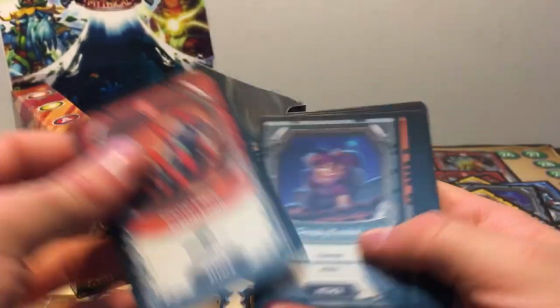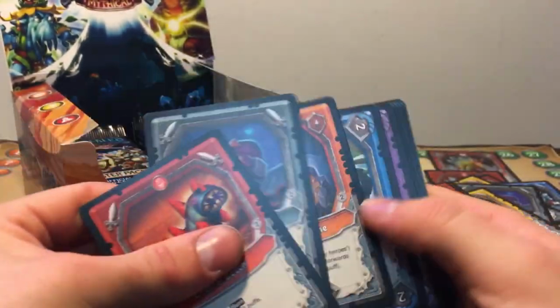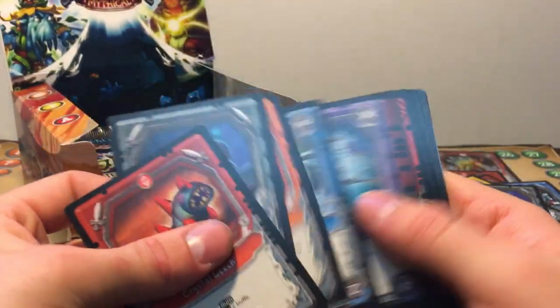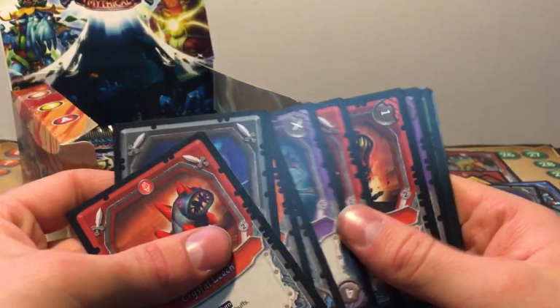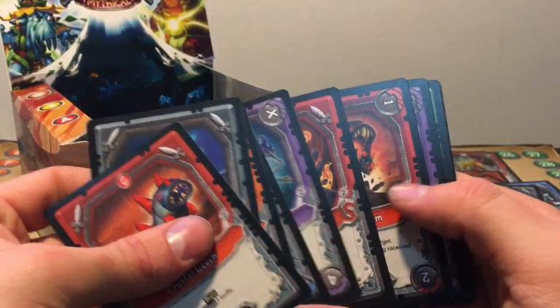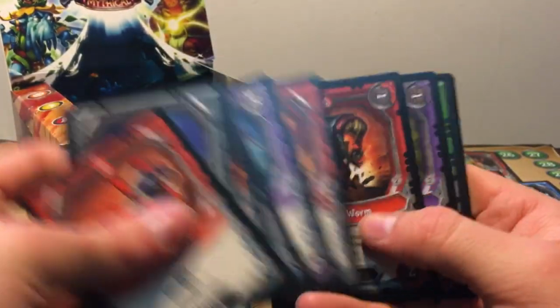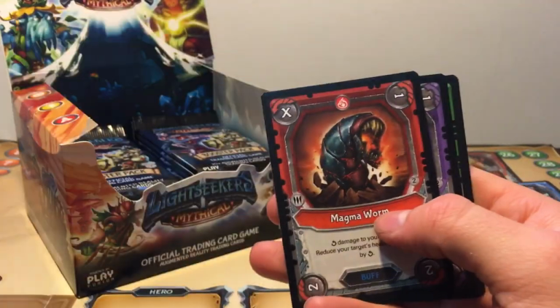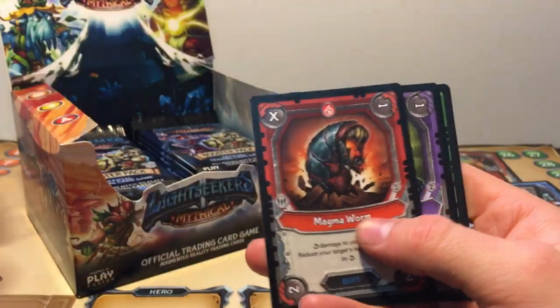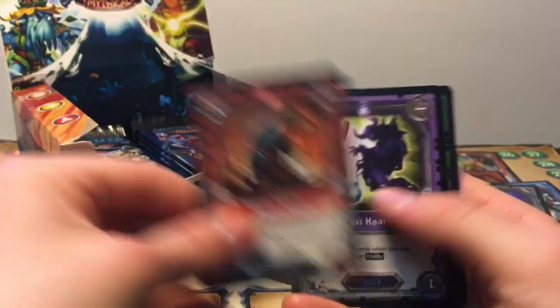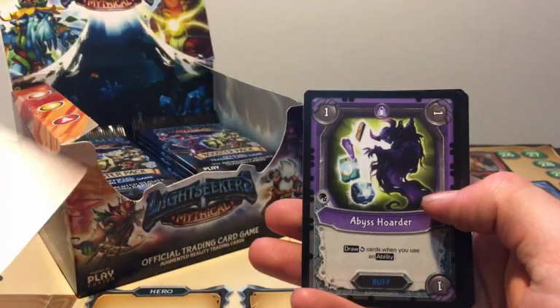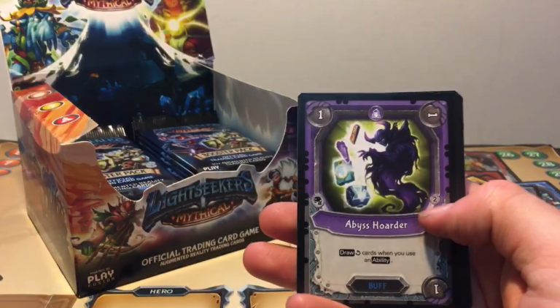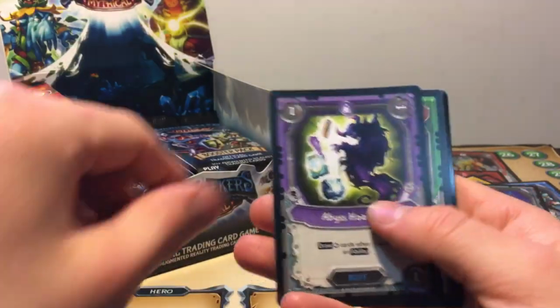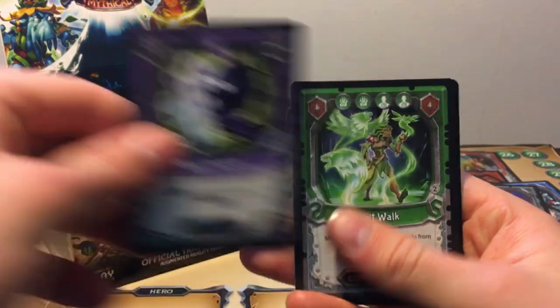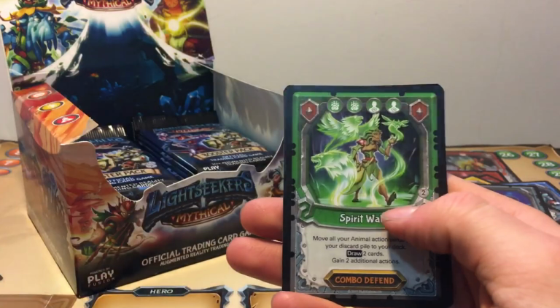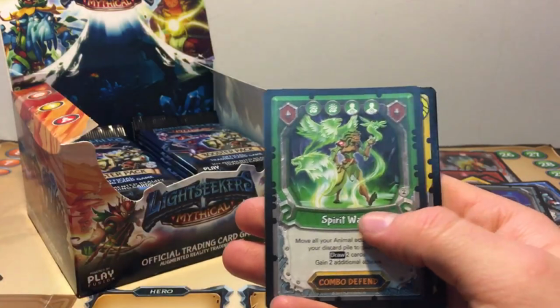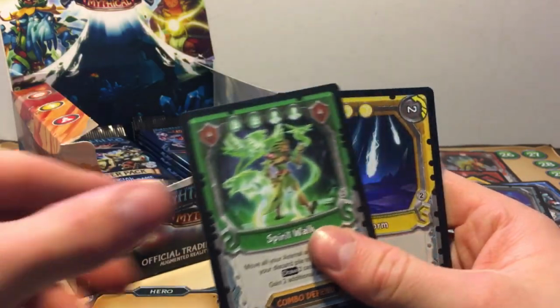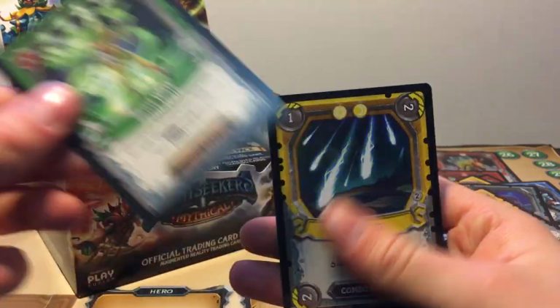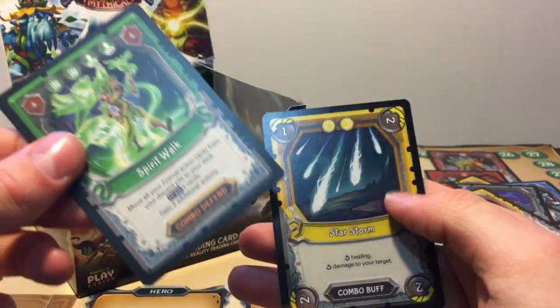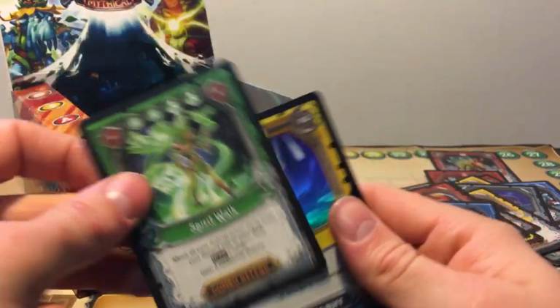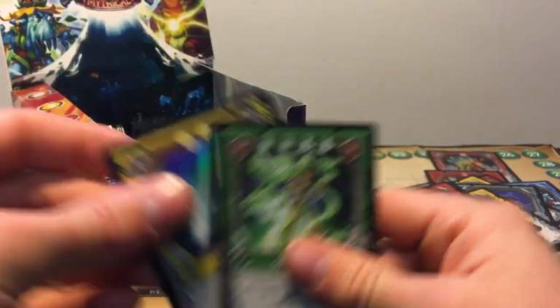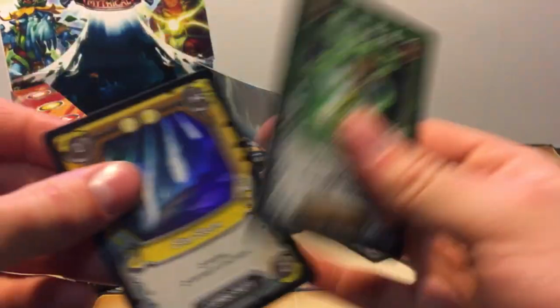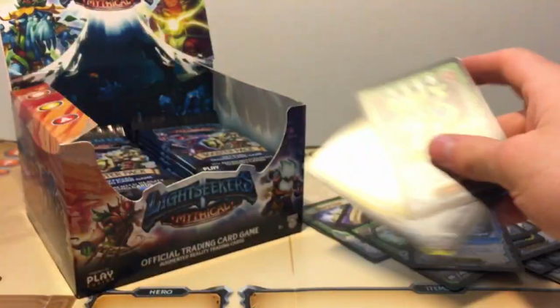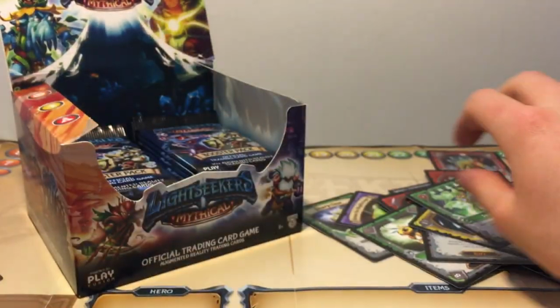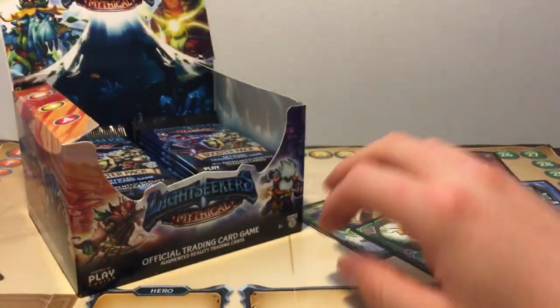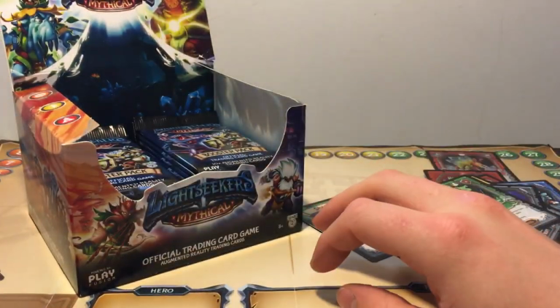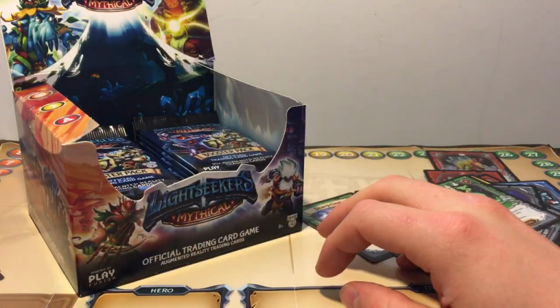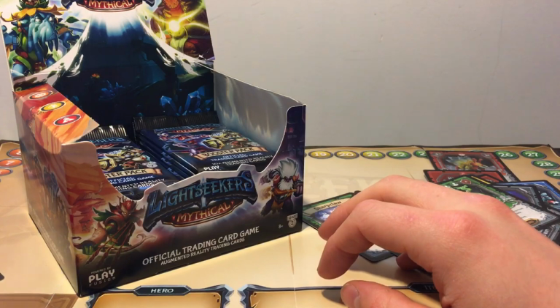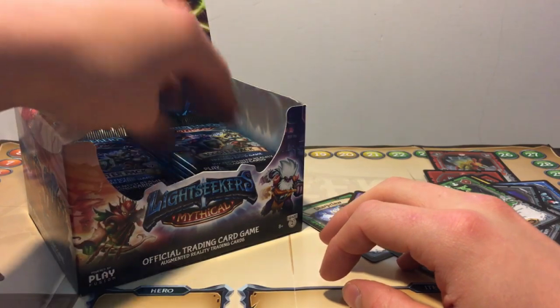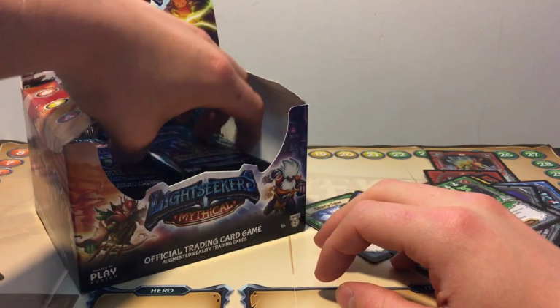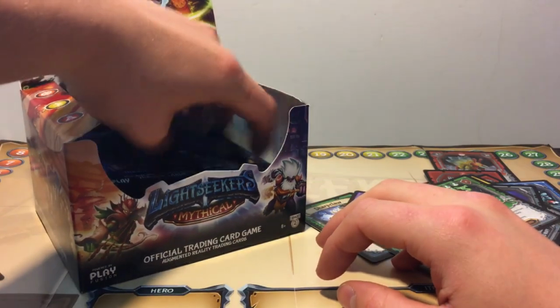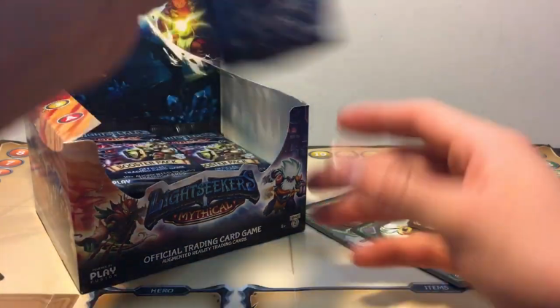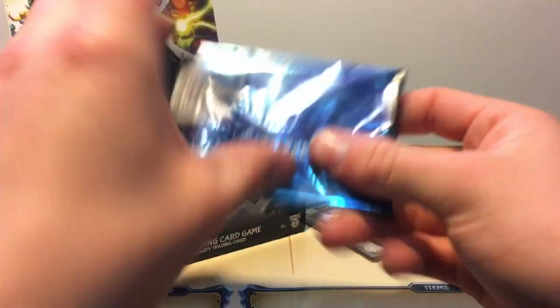Skipping Crystal Leech. Magma Worm, Abyss Hoarder, Spirit Walk, and a Foil Star Sword. Not half bad. We still got a bit of packs though.